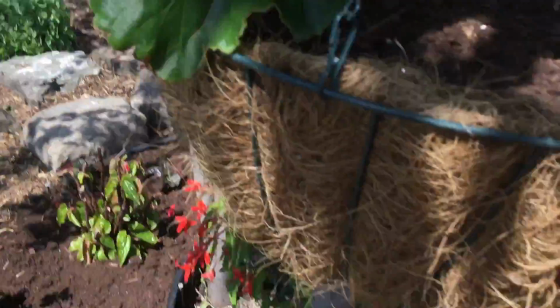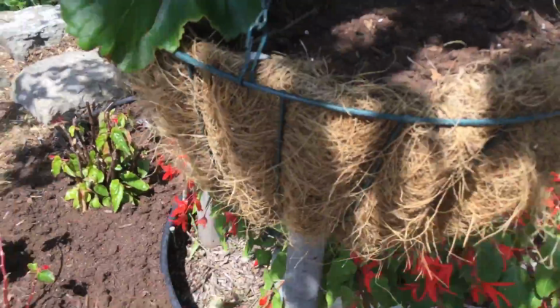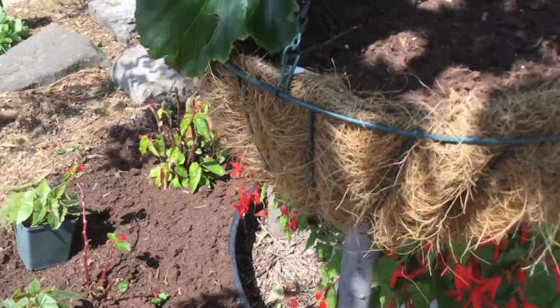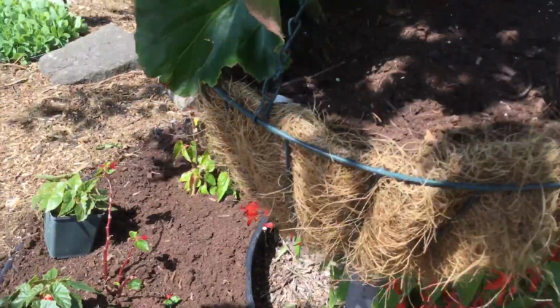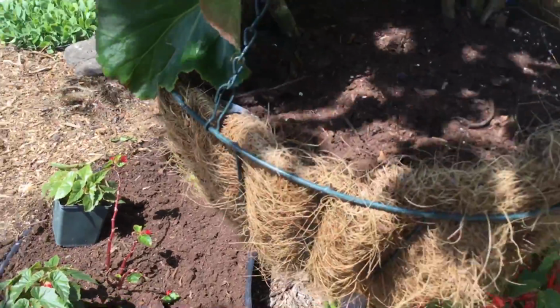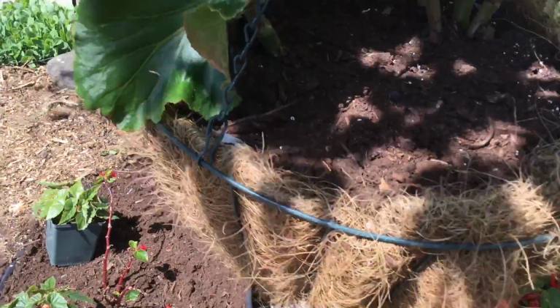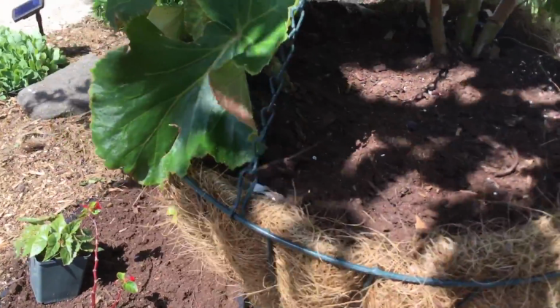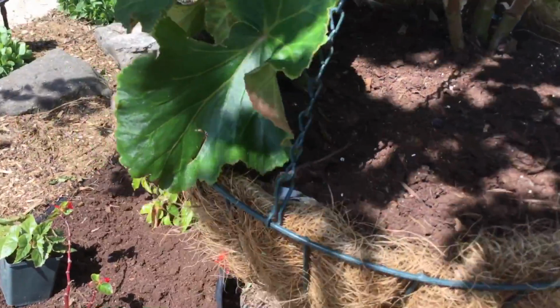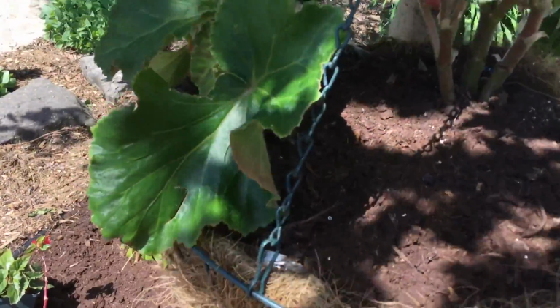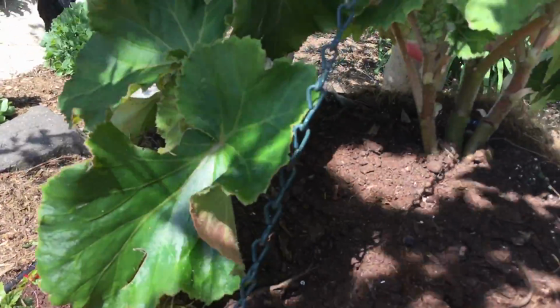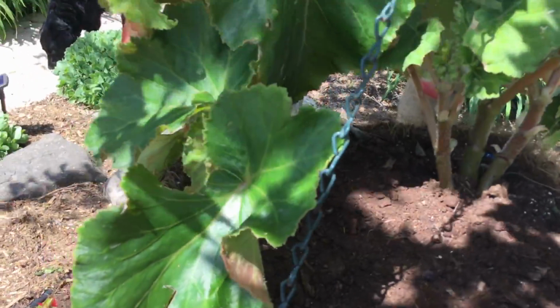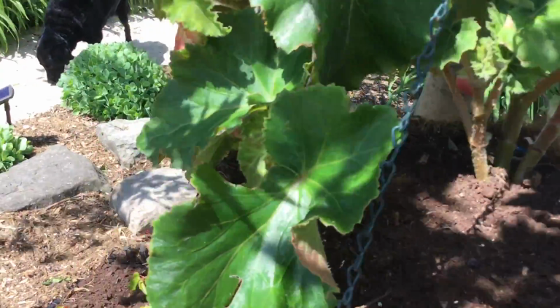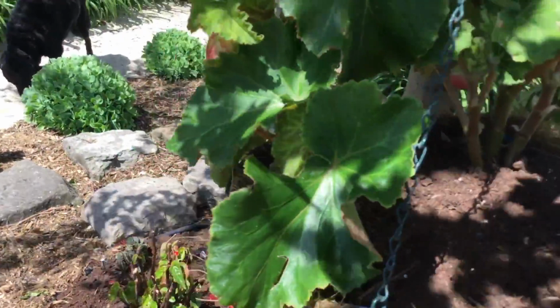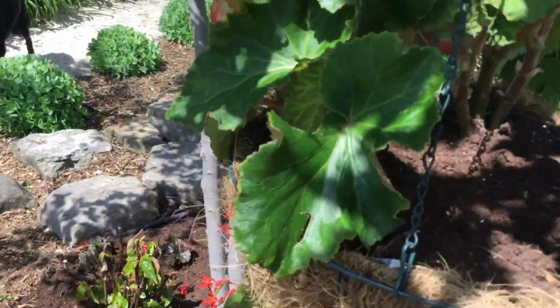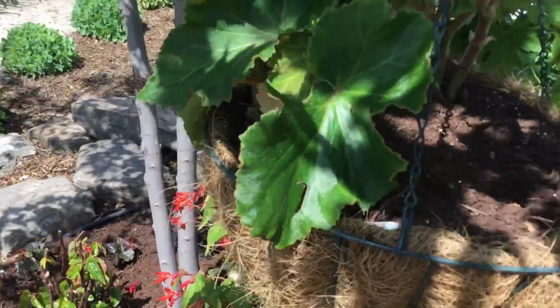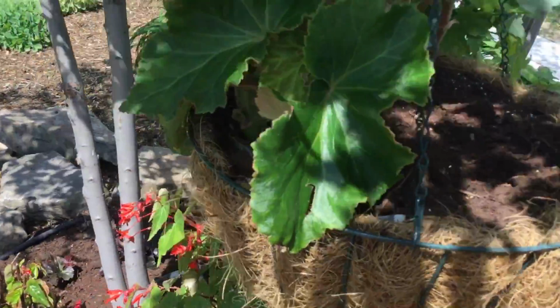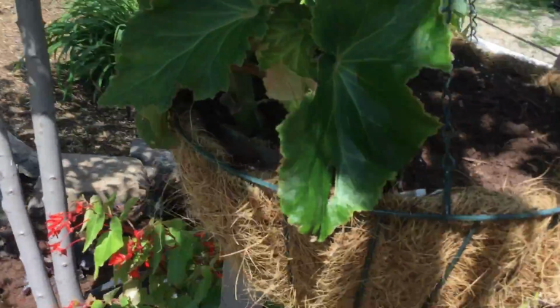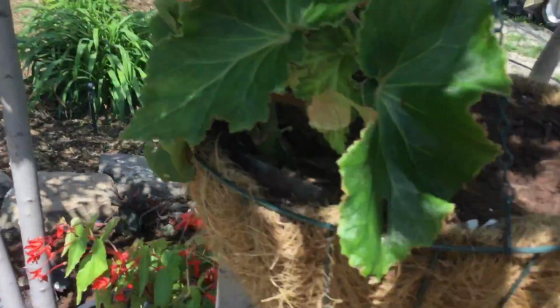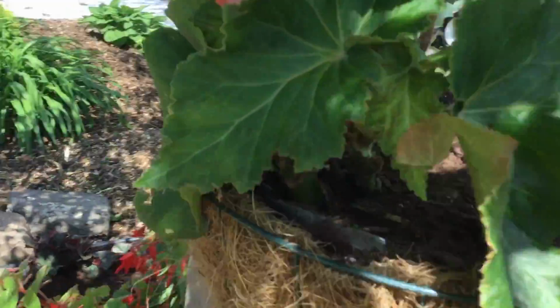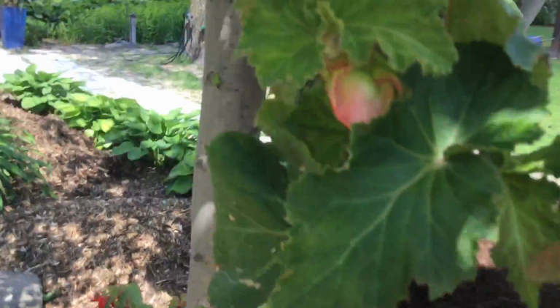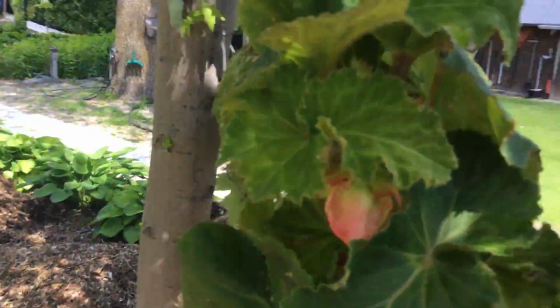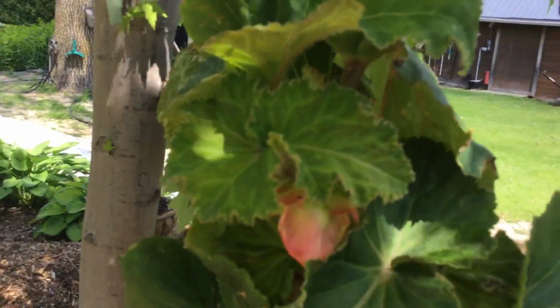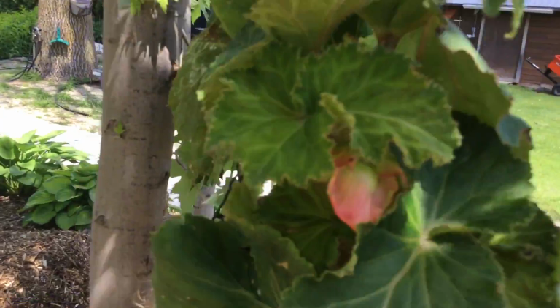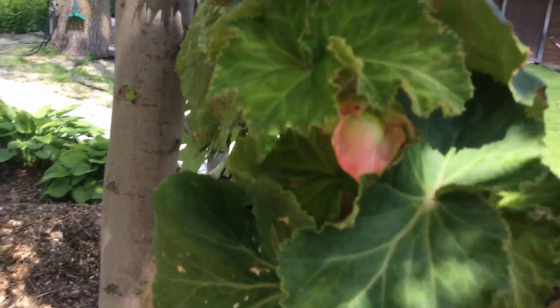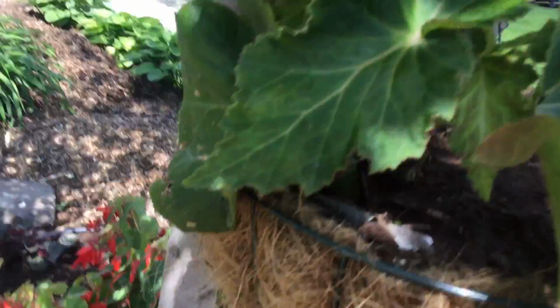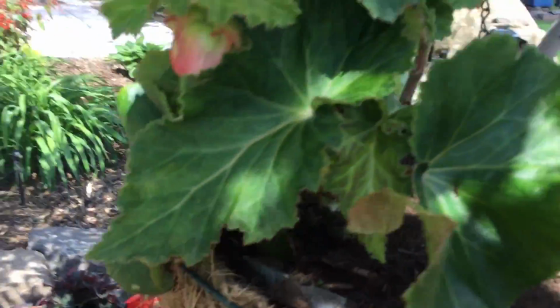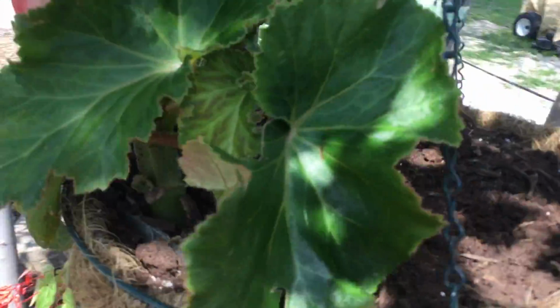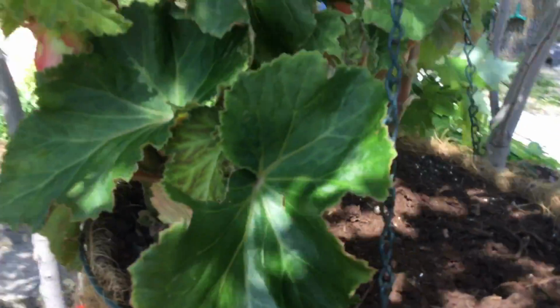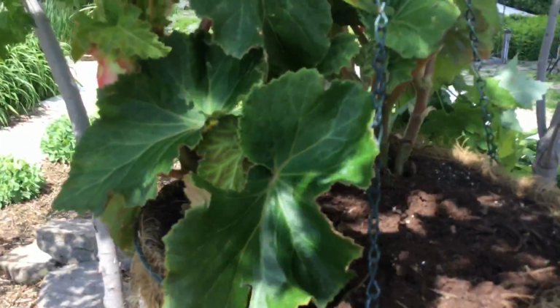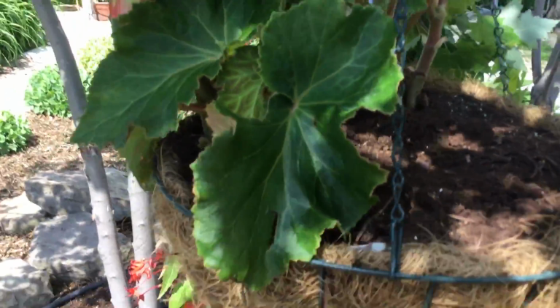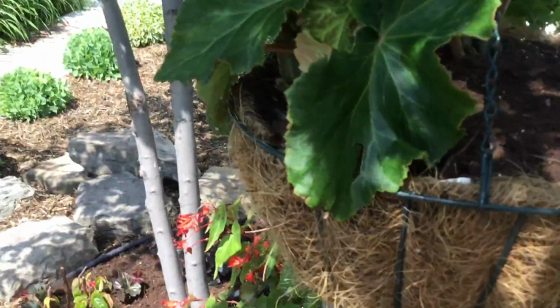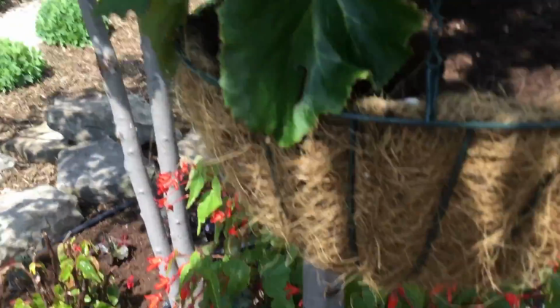This is a pendulous begonia and it's going to be peach — big peach begonias.